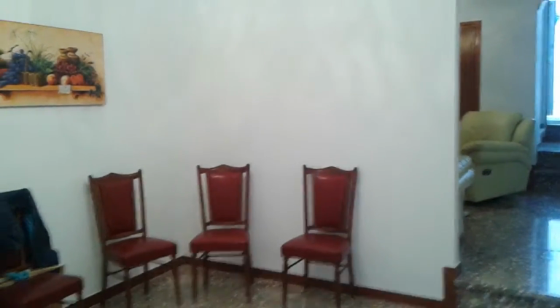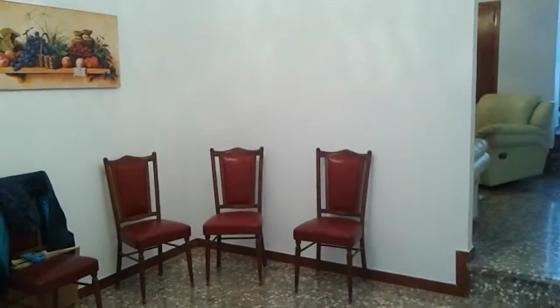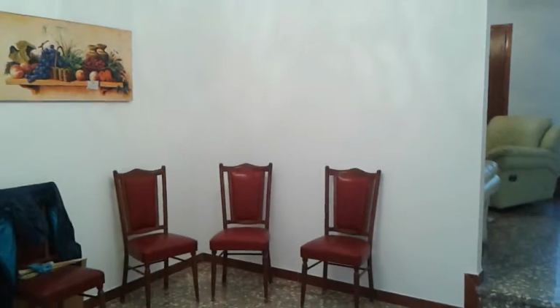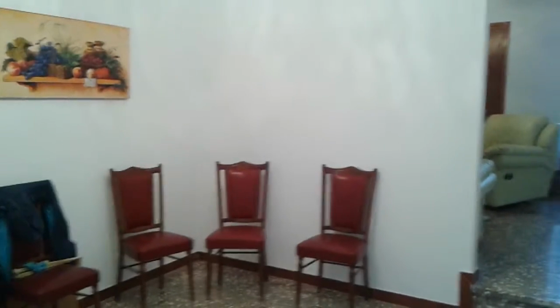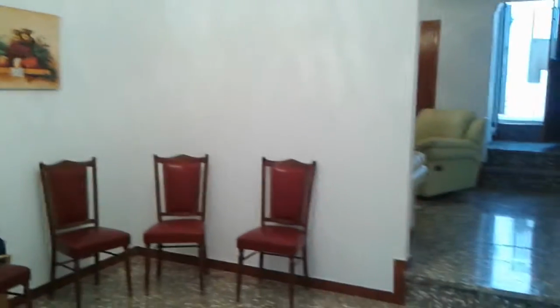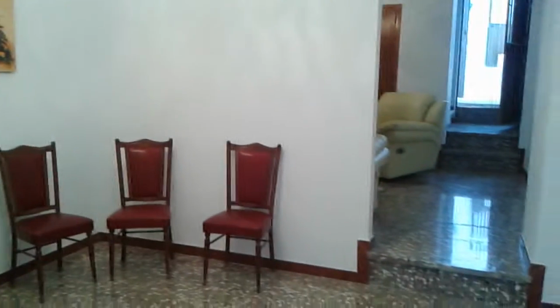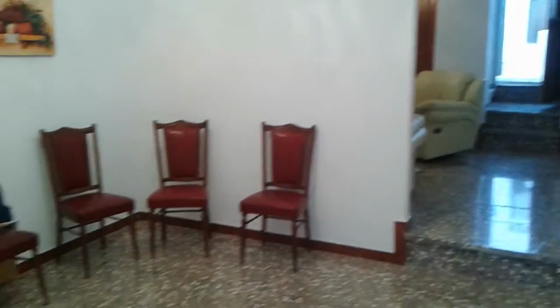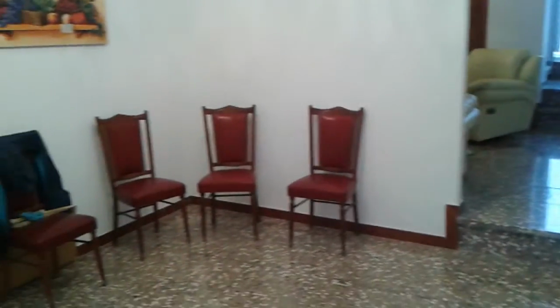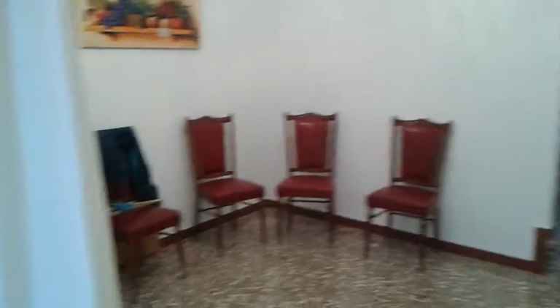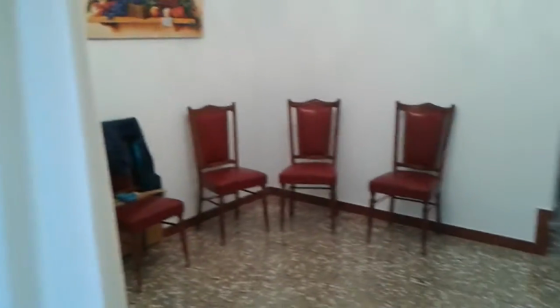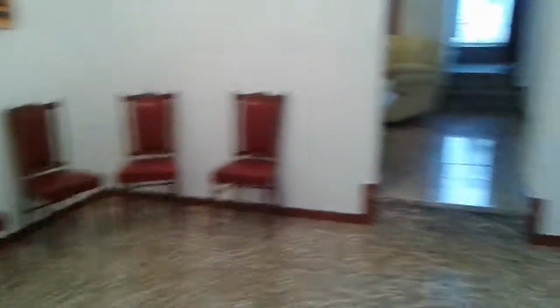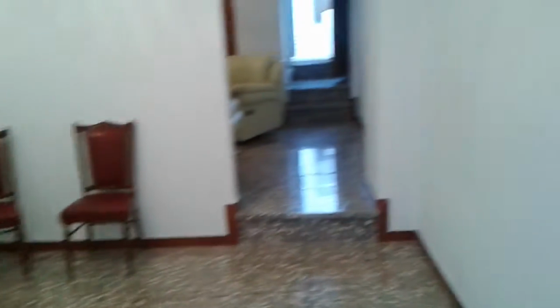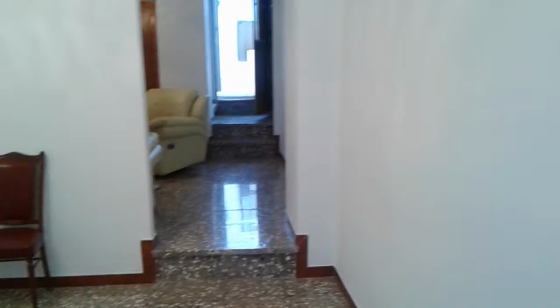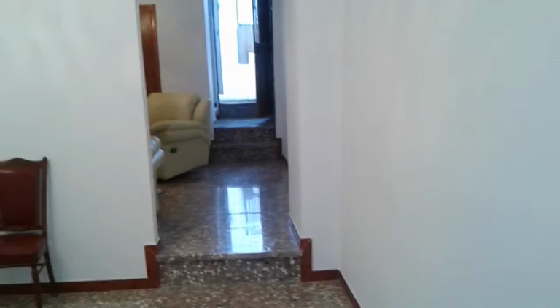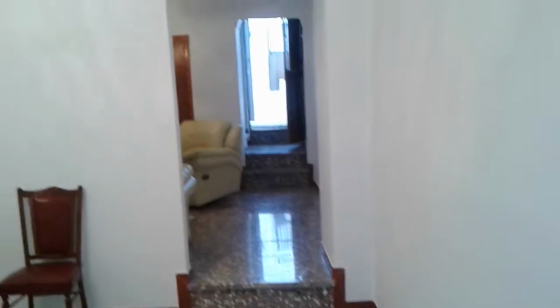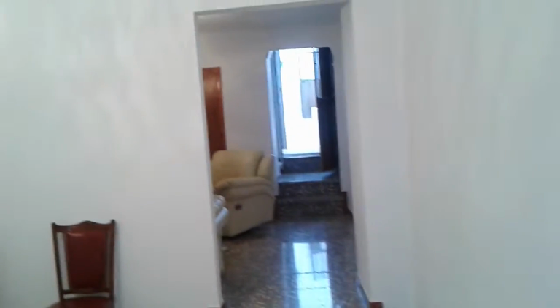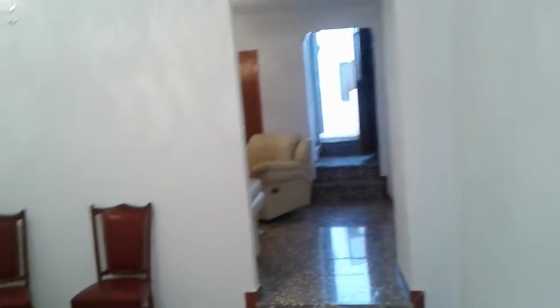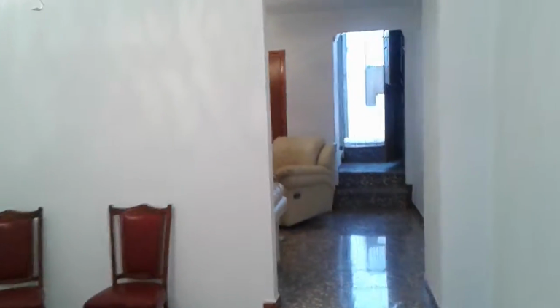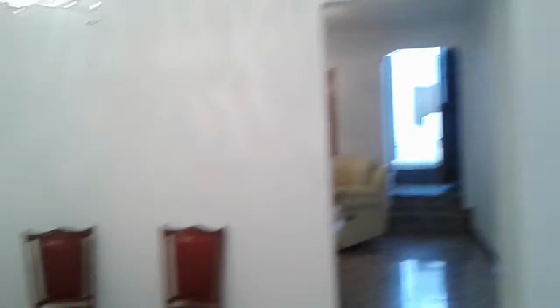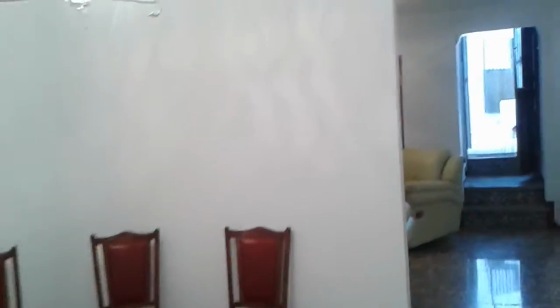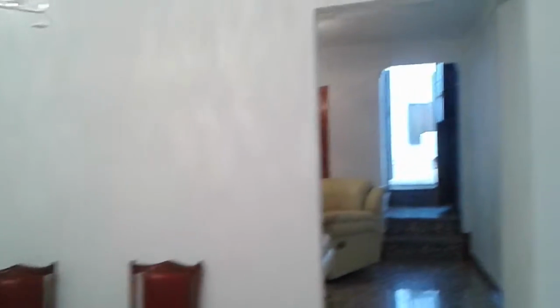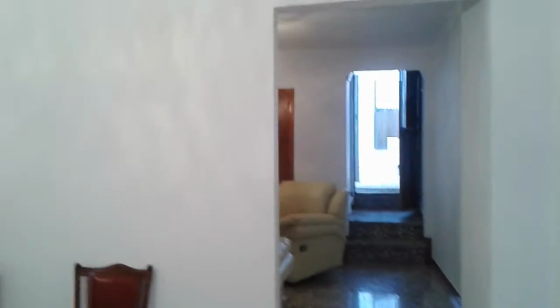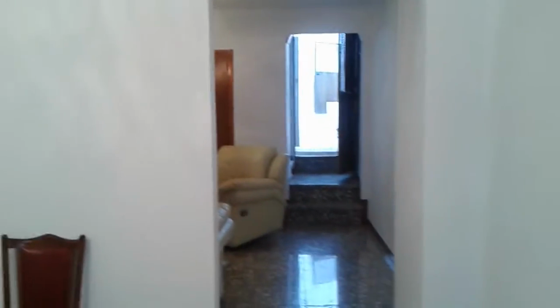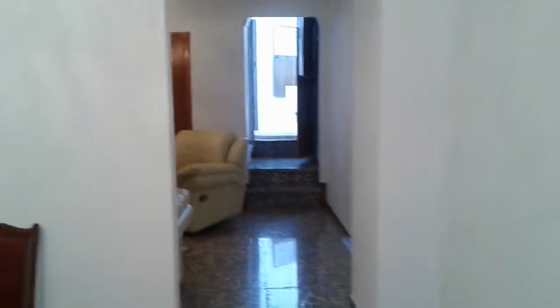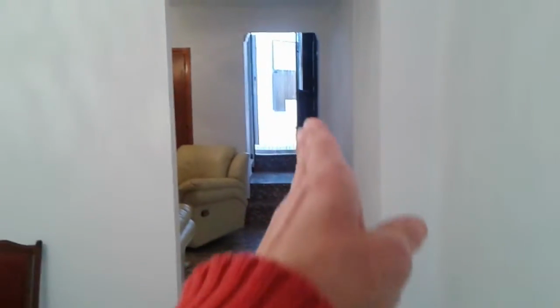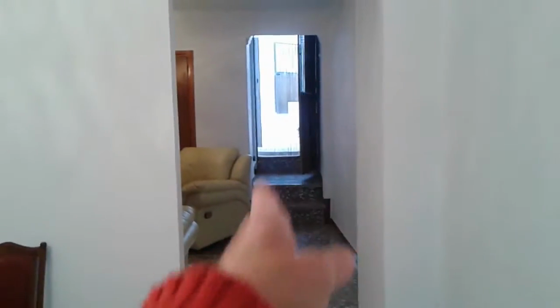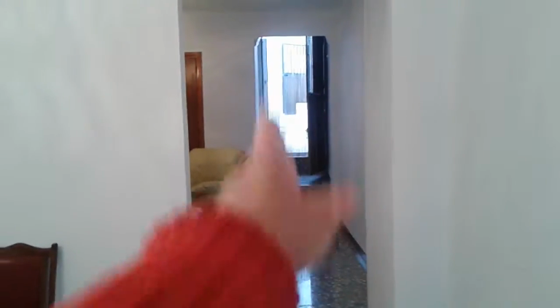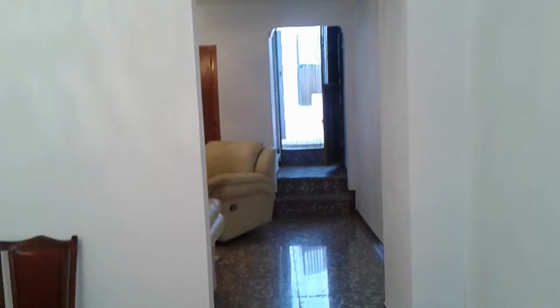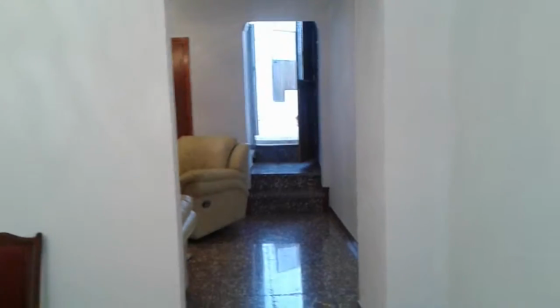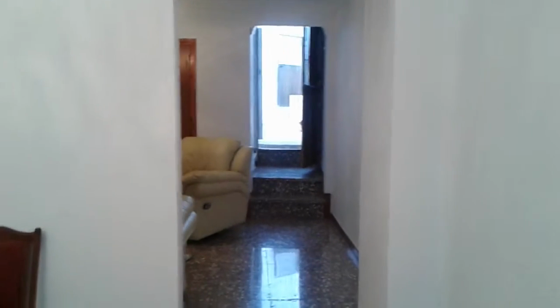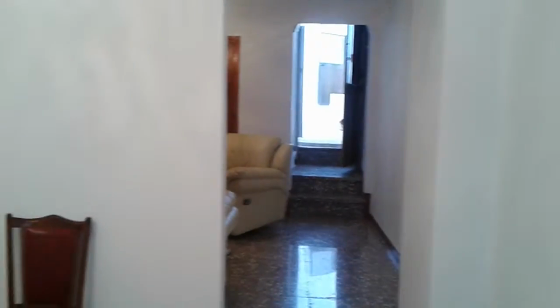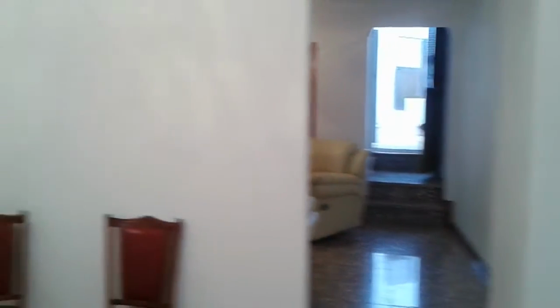So here's going to be a little tour of the casa. This is coming in from the front door, and as you can see it goes straight up and out to our patio.